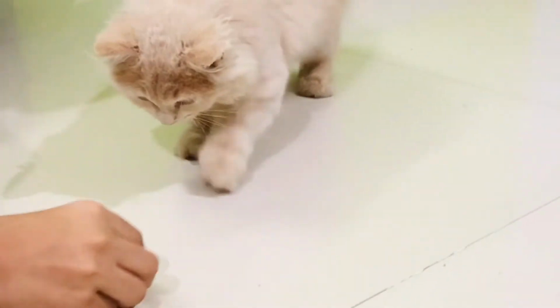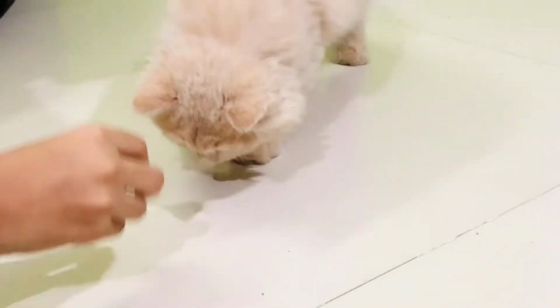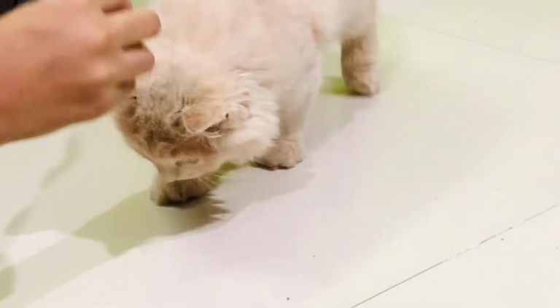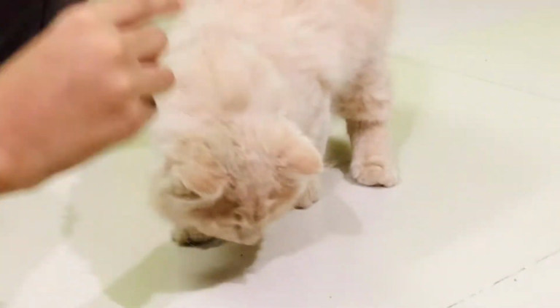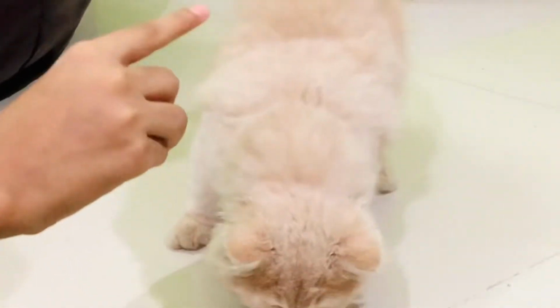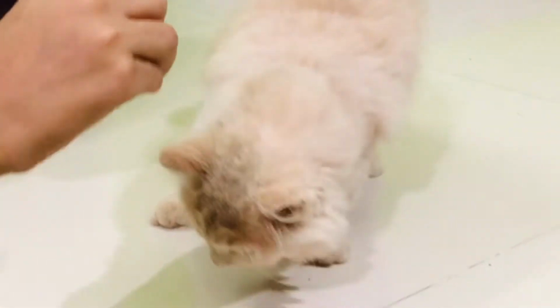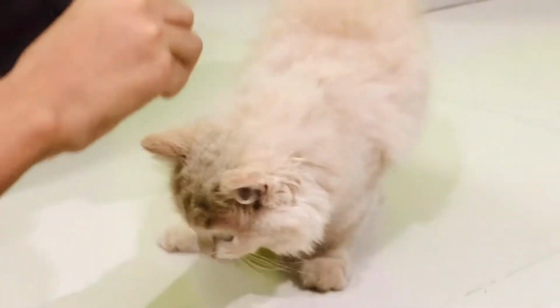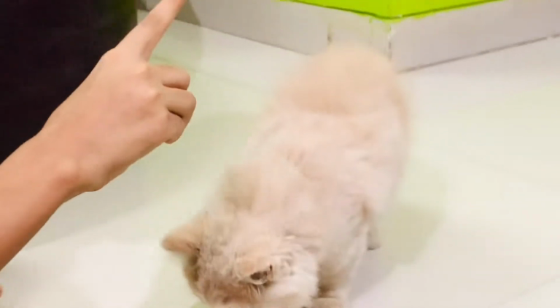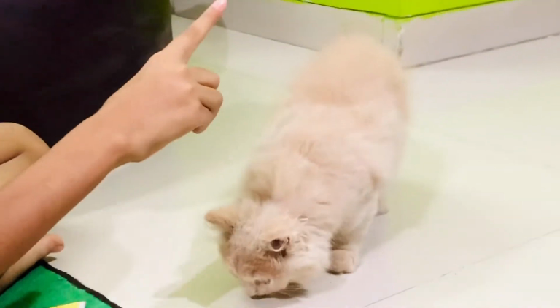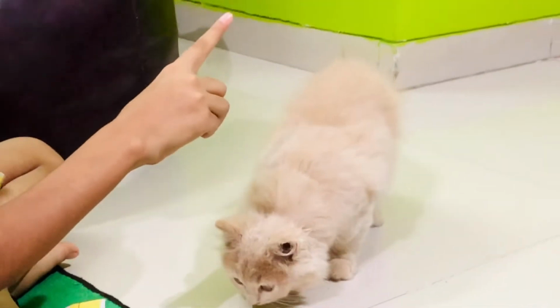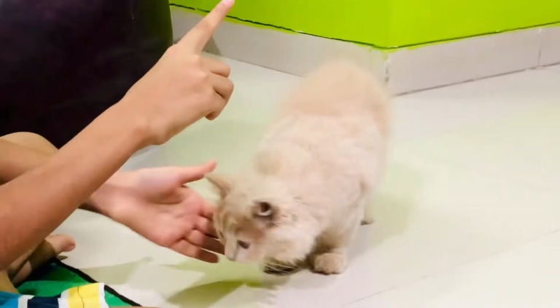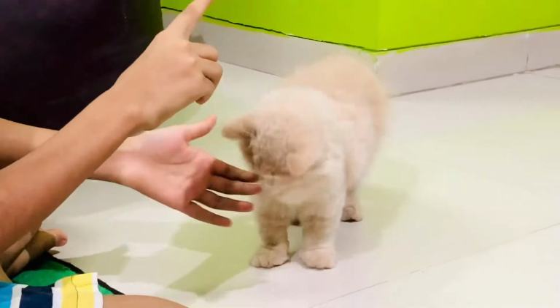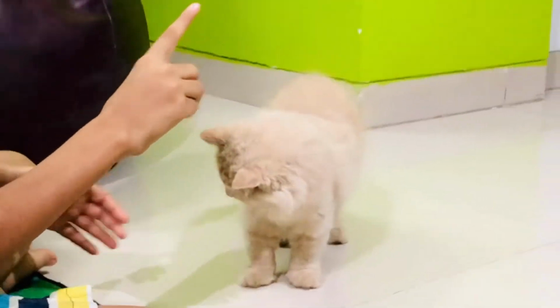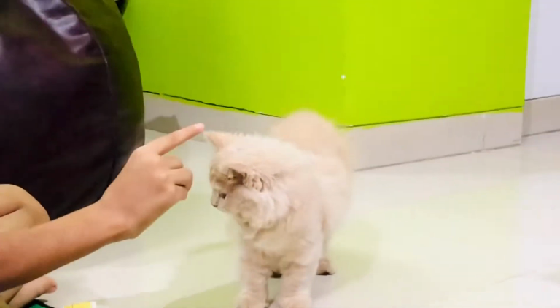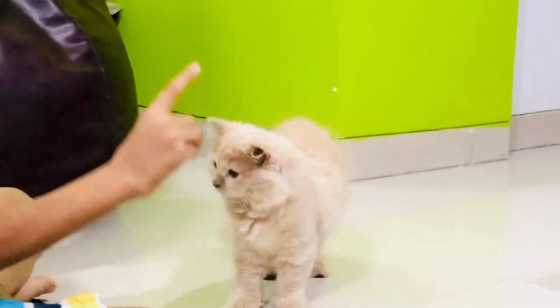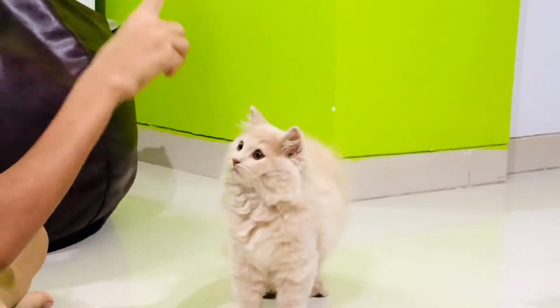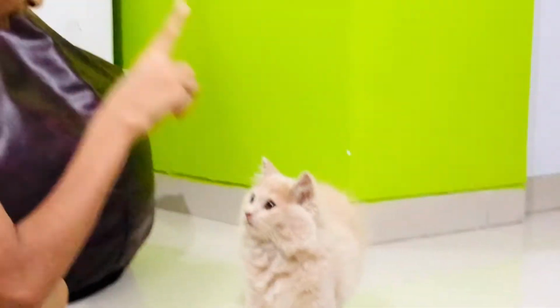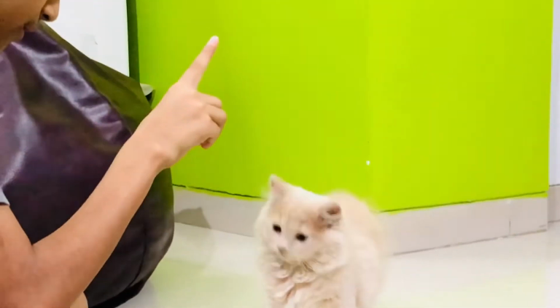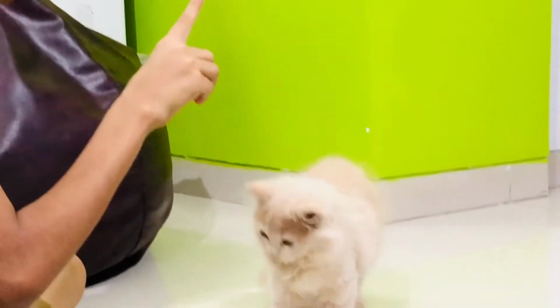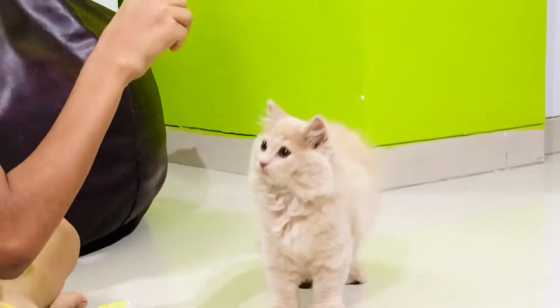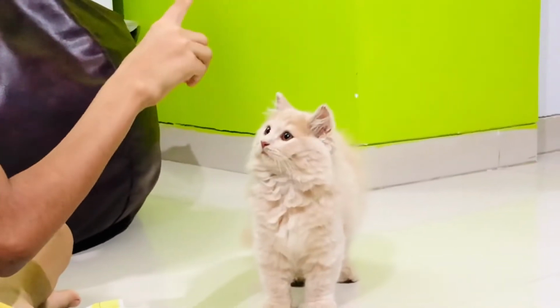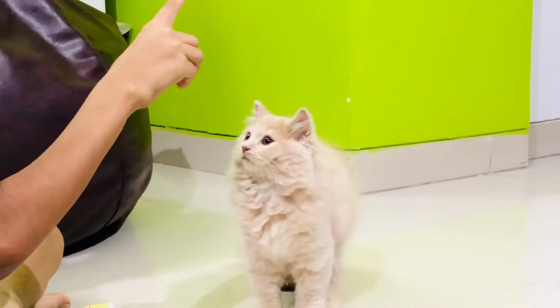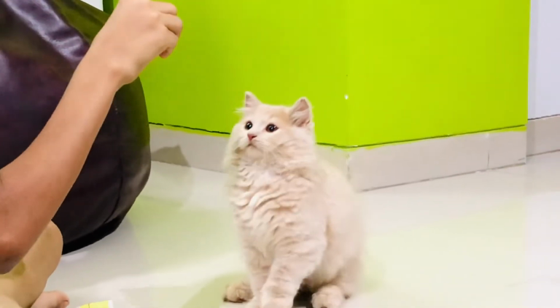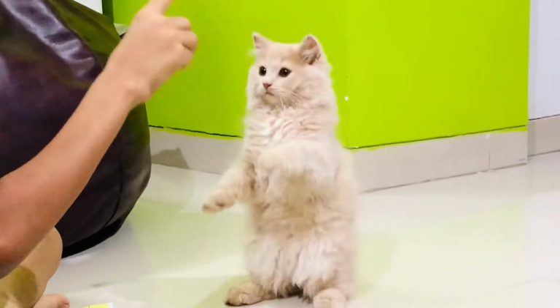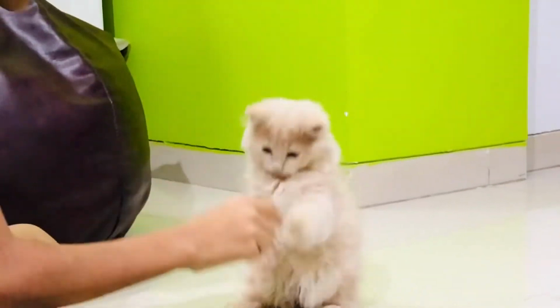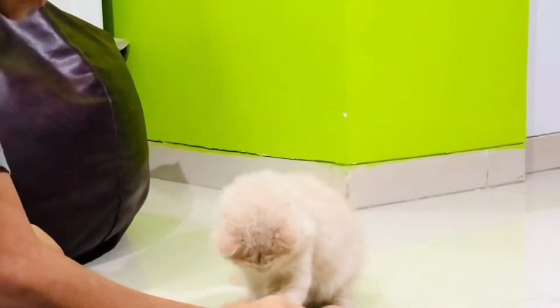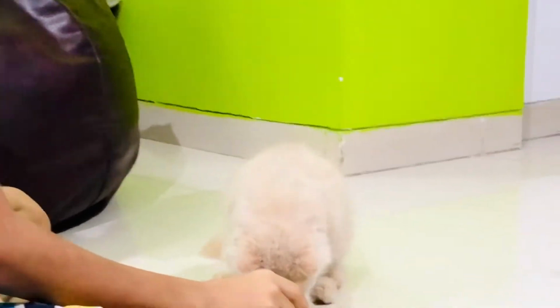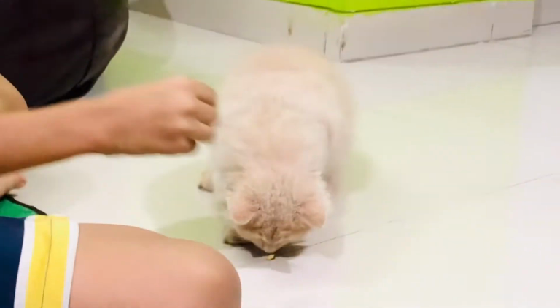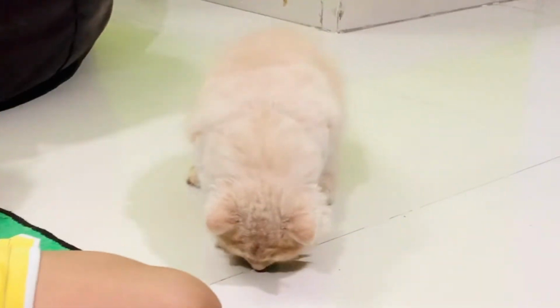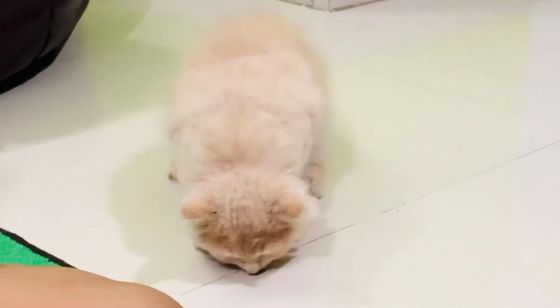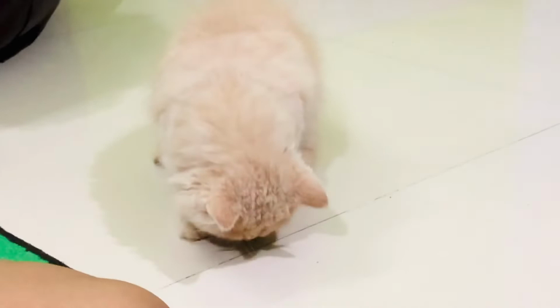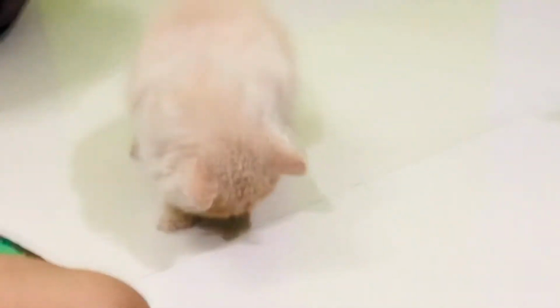First, get him up. Leo, look up. Leo, look up. Look up, Leo. Treat. Leo, sit. Sit. And as soon as he touches down, you give him a treat.